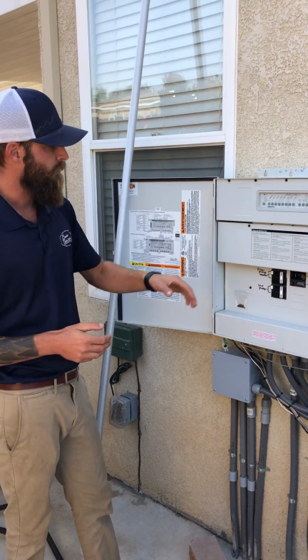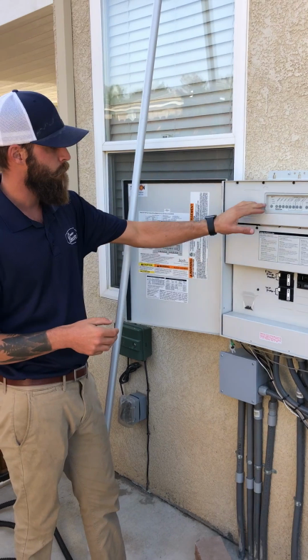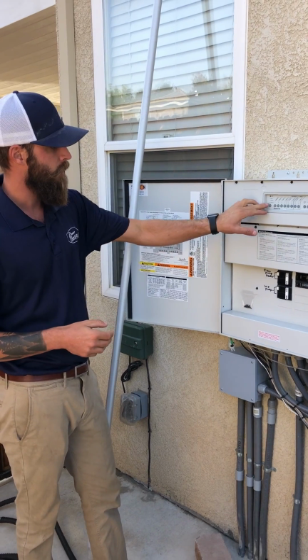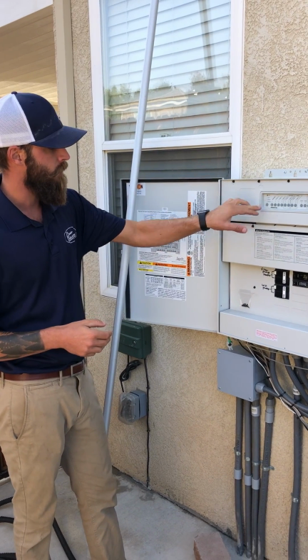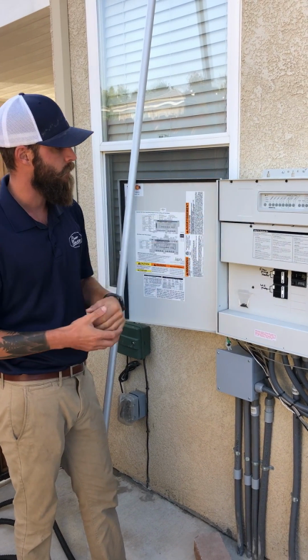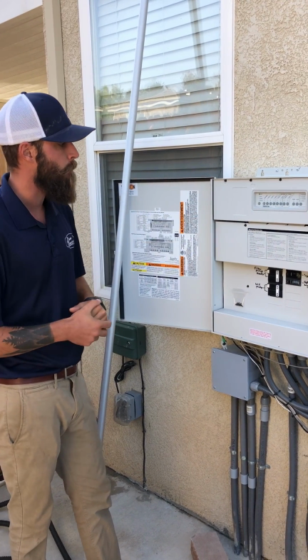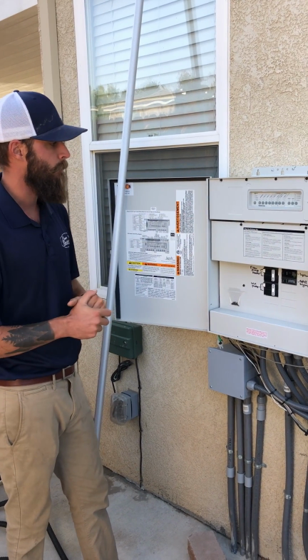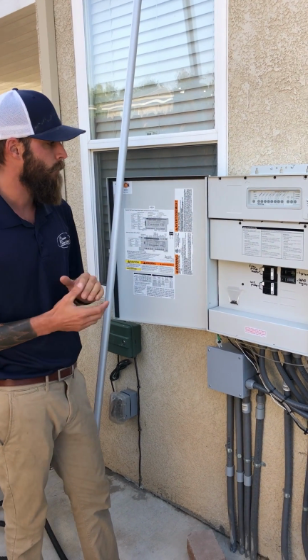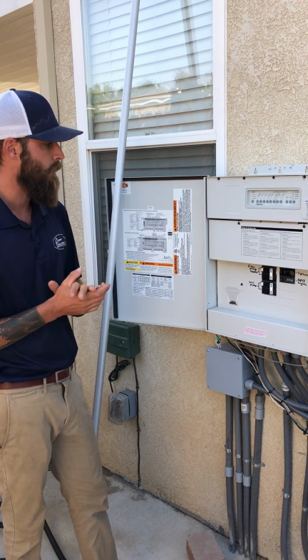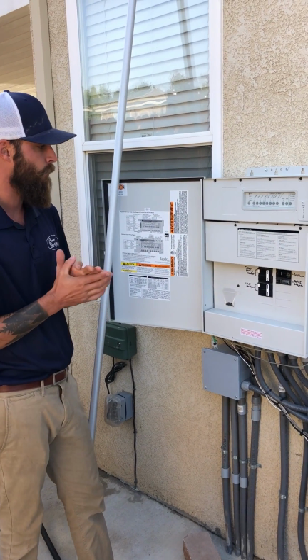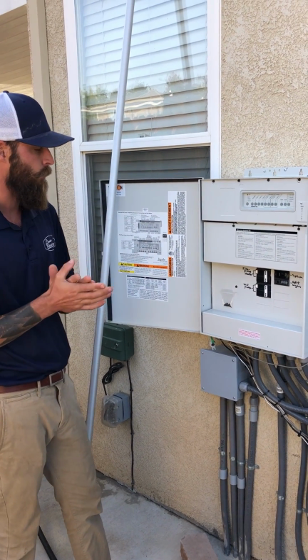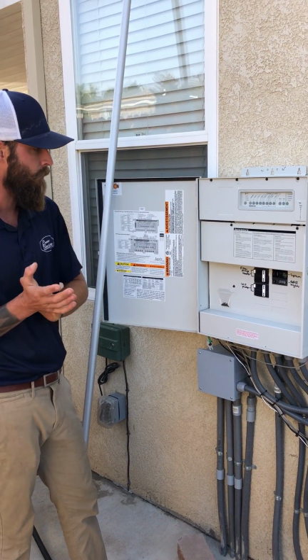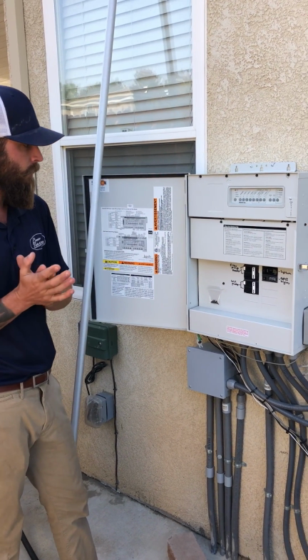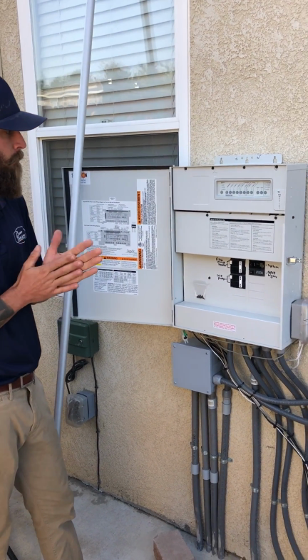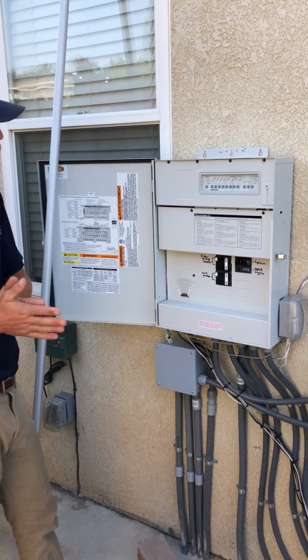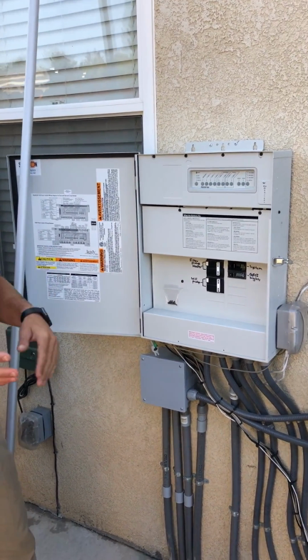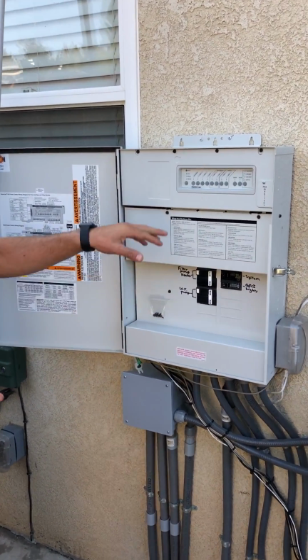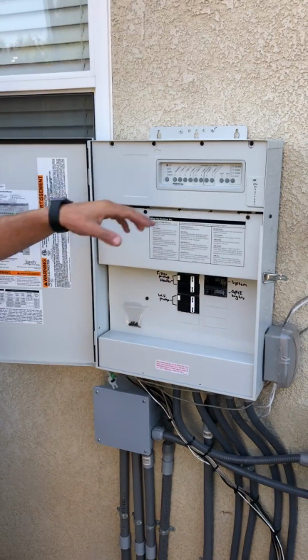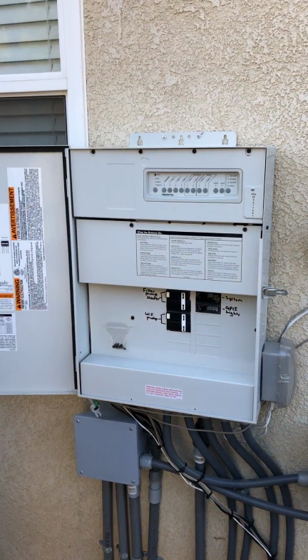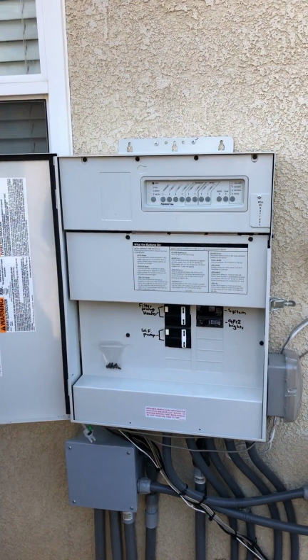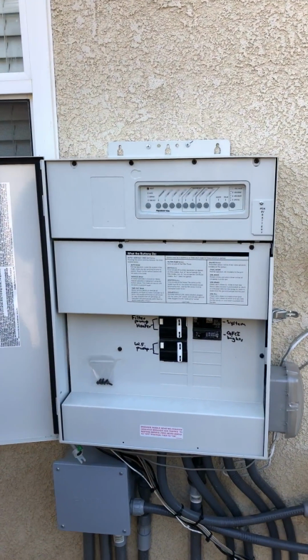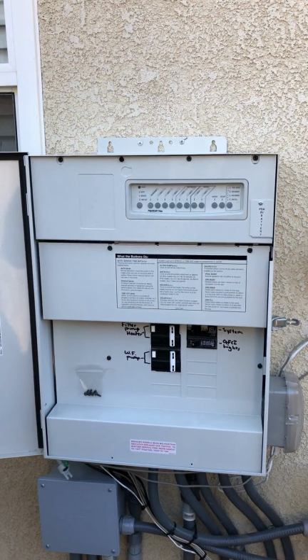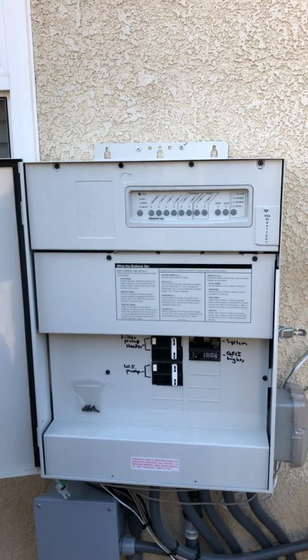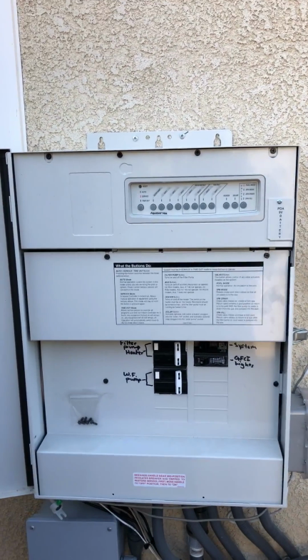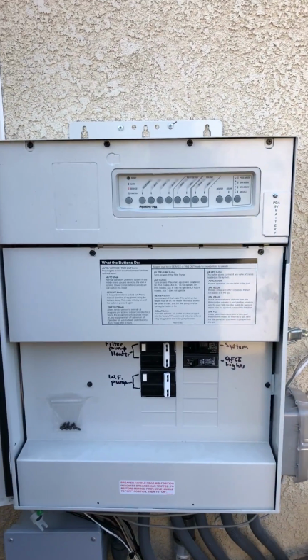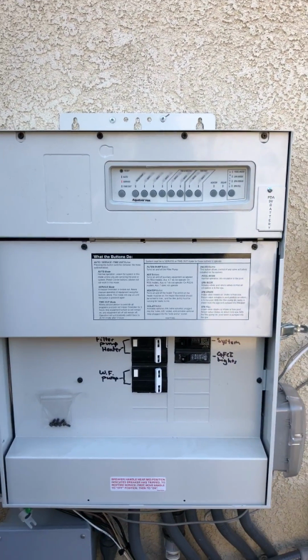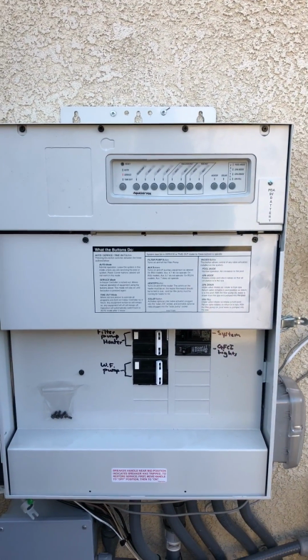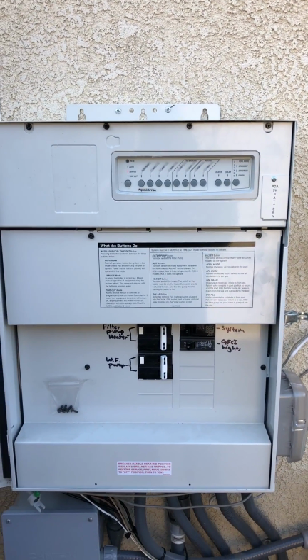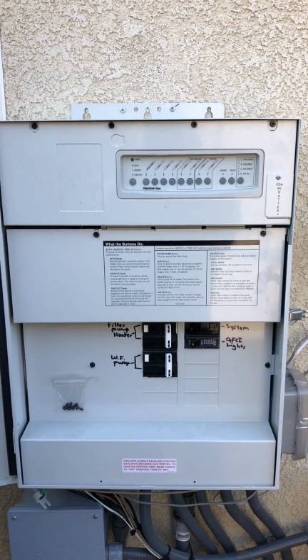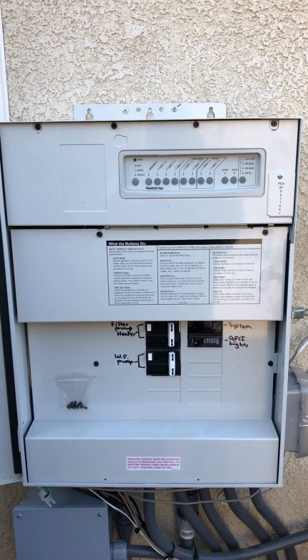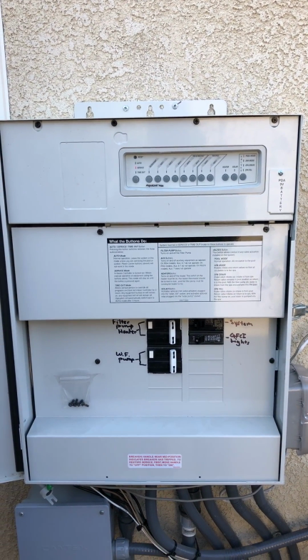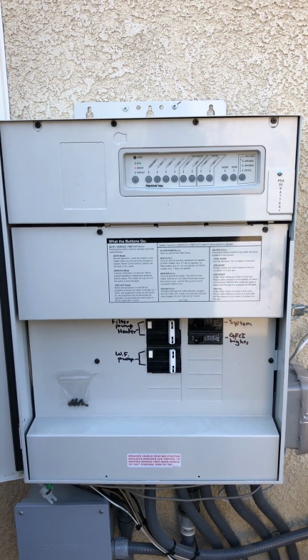If I hit this button again it's going to take us to timeout mode. Timeout mode is a three-hour window manual mode, and if I turn on the filter pump, within three hours it's going to automatically turn itself off and return back to auto.